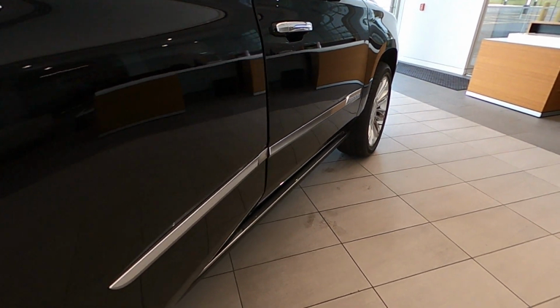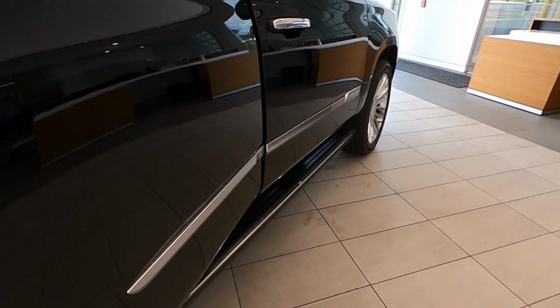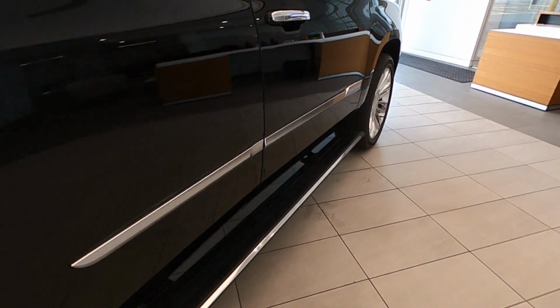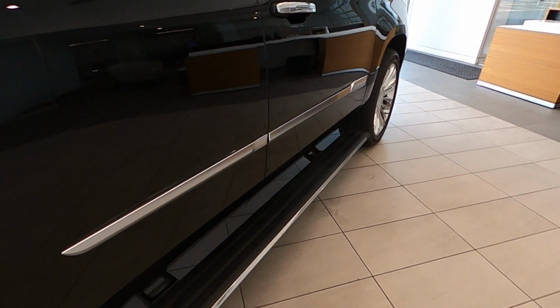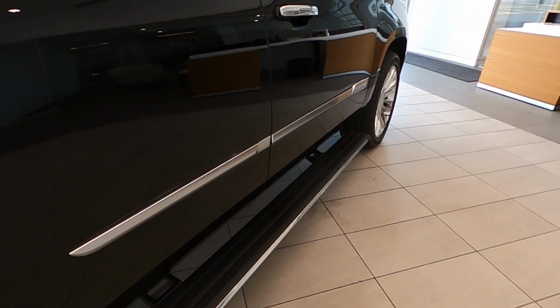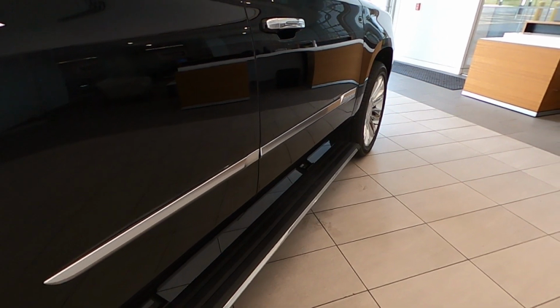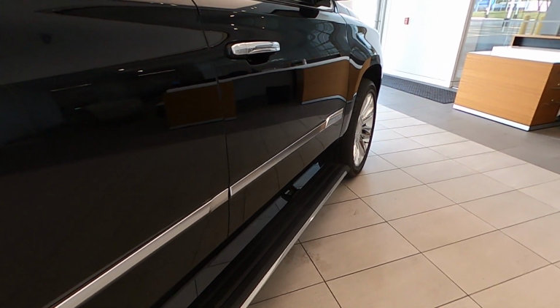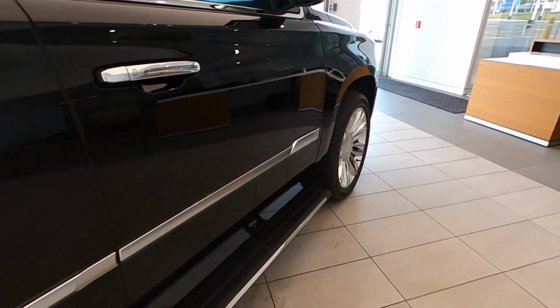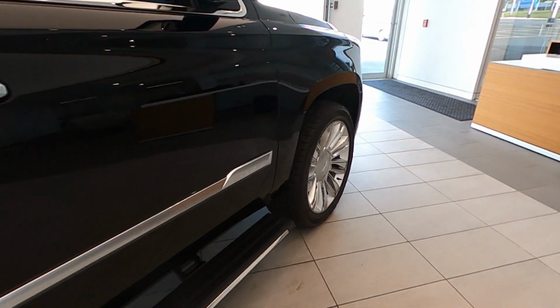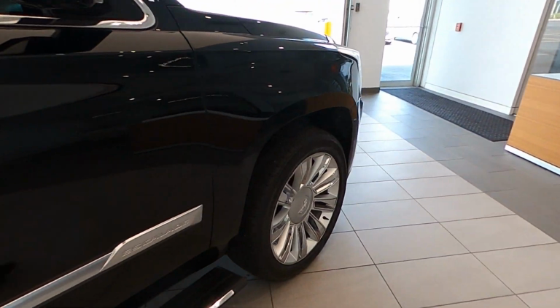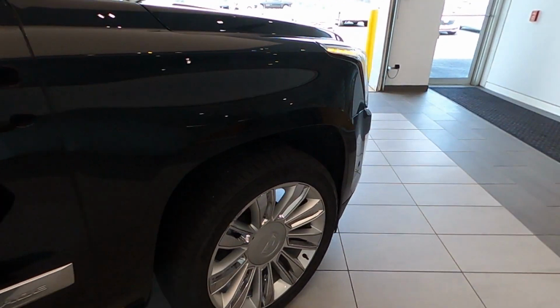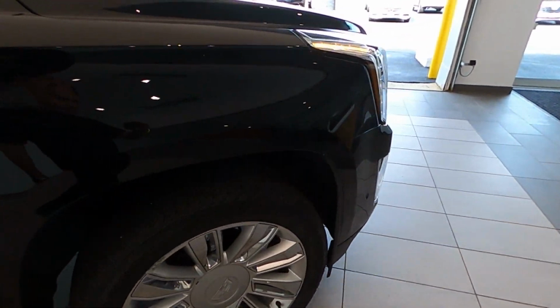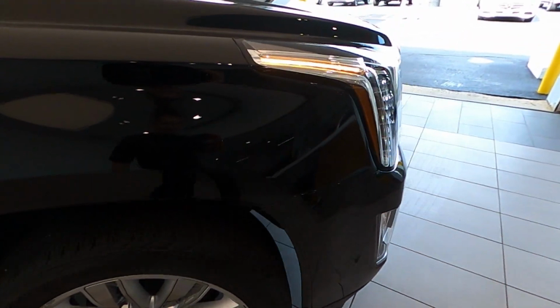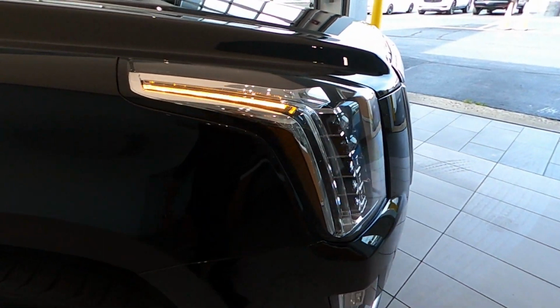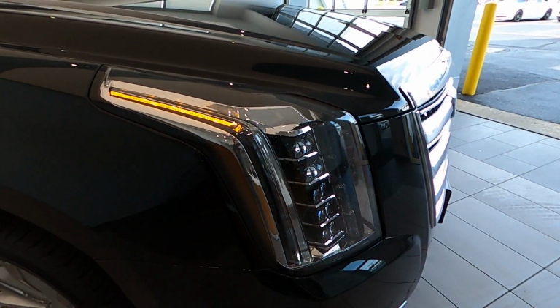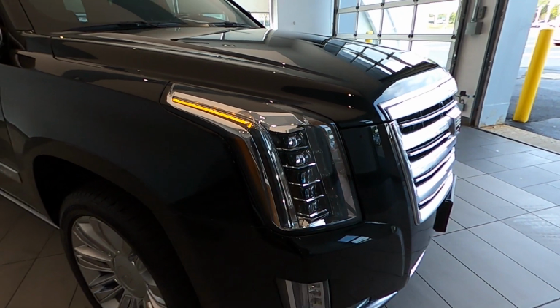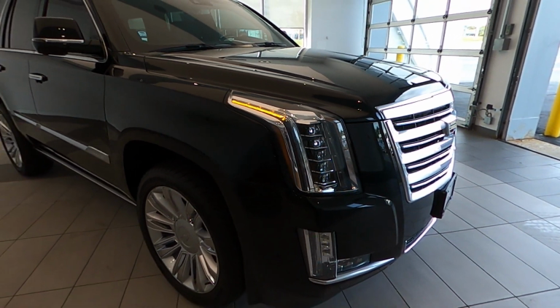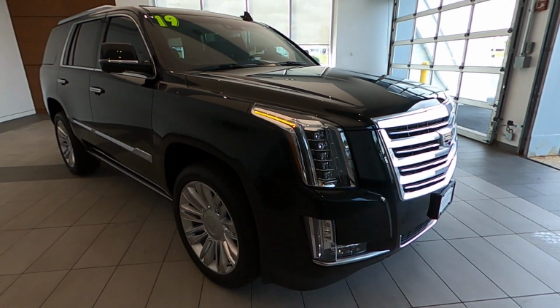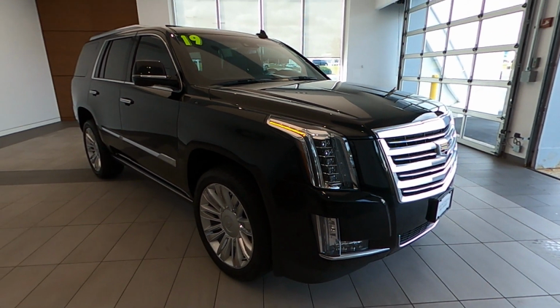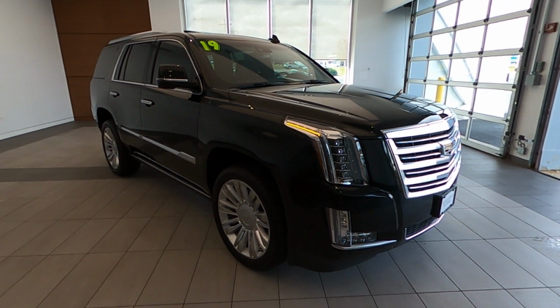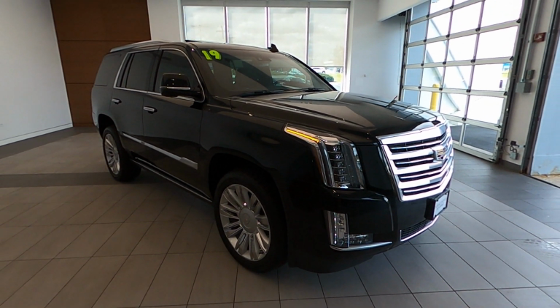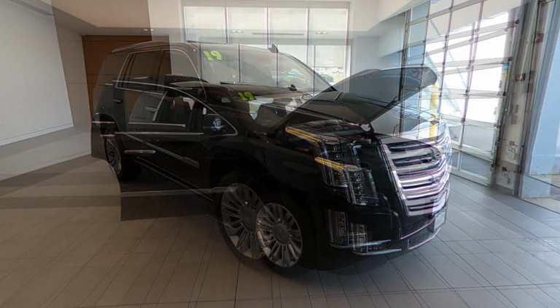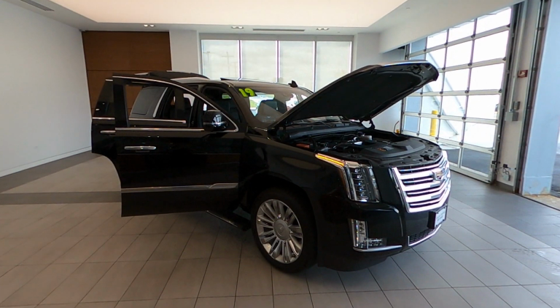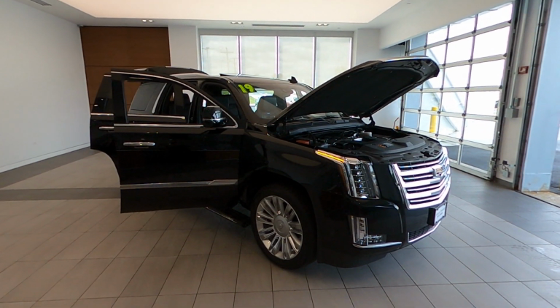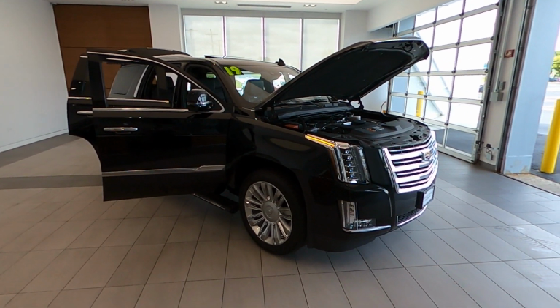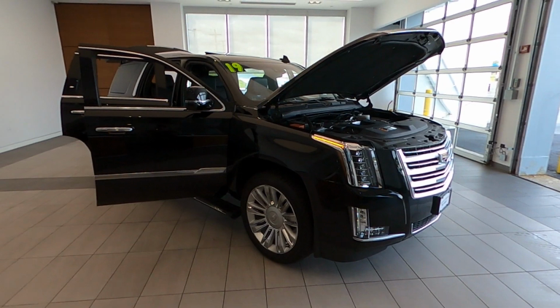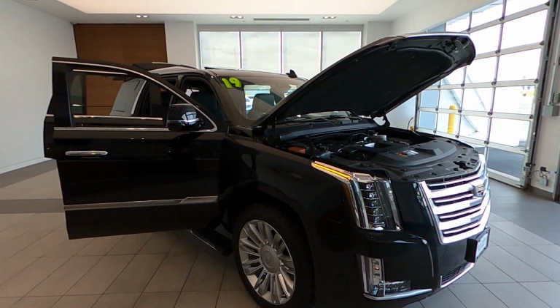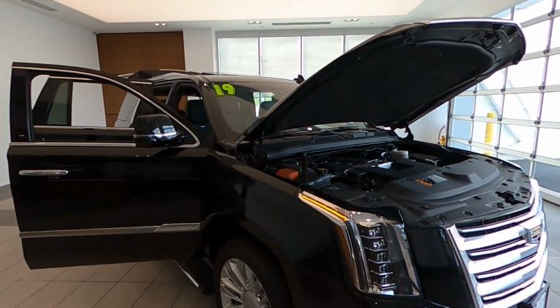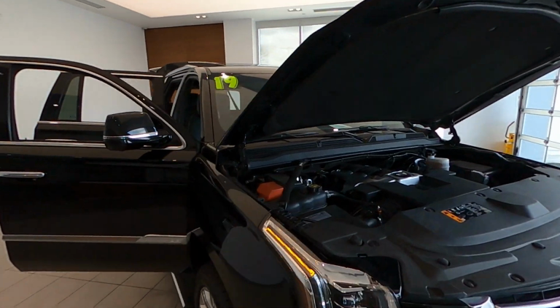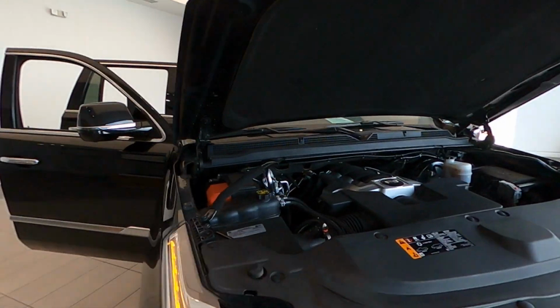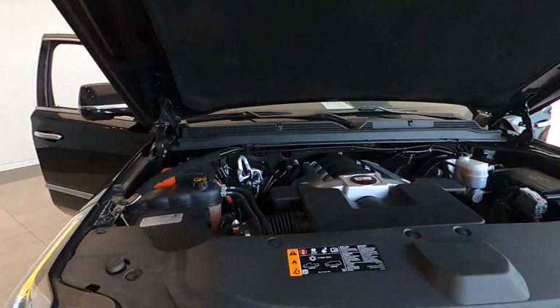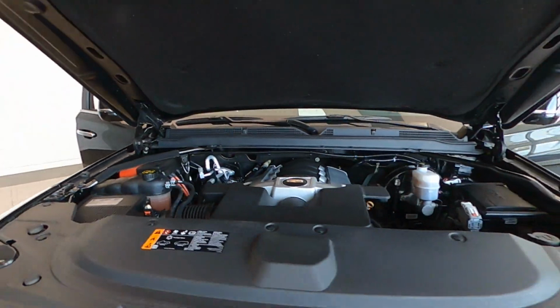It features a 10-speed automatic transmission and four-wheel drive. Among its options and equipment, it is Bluetooth ready, has multiple USB ports, and is equipped with 22-inch 9-spoke Cadillac wheels with chrome inserts and ultra-silver metallic finish.